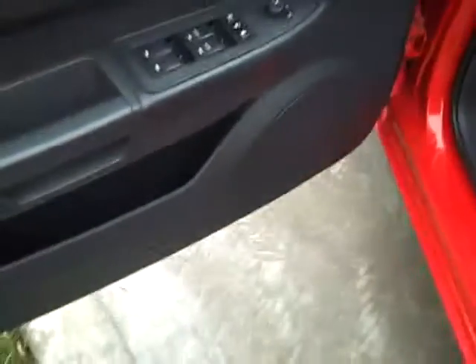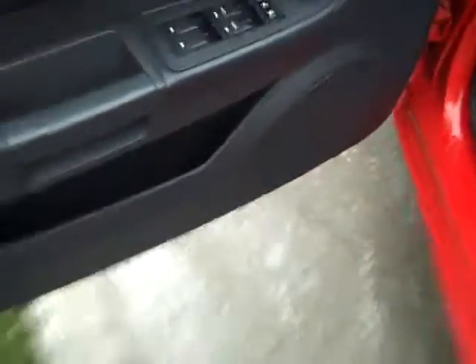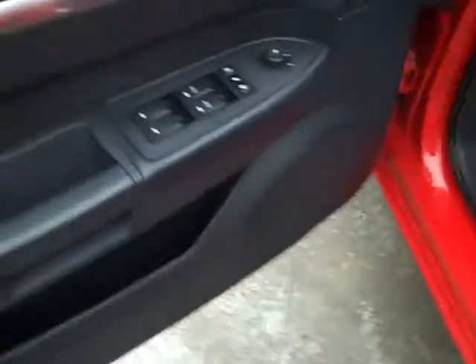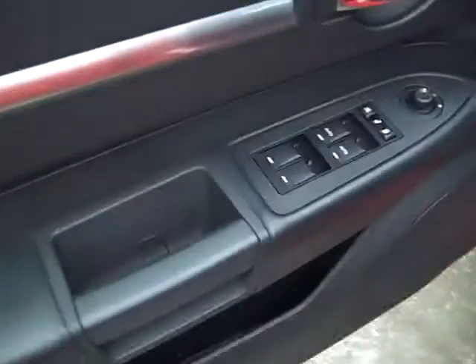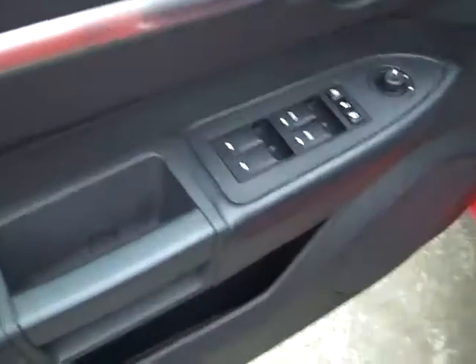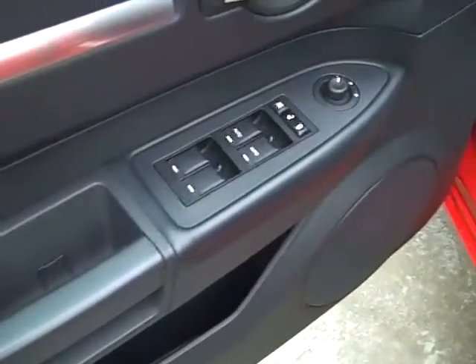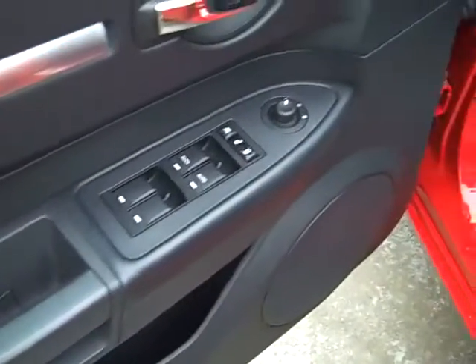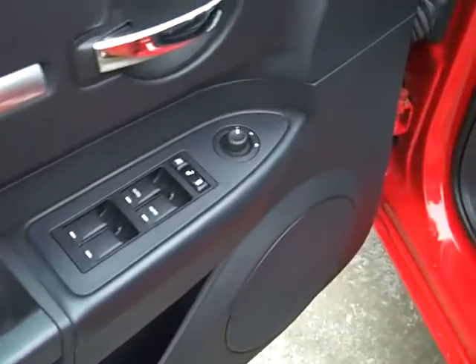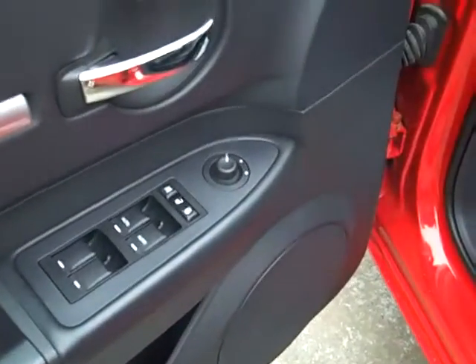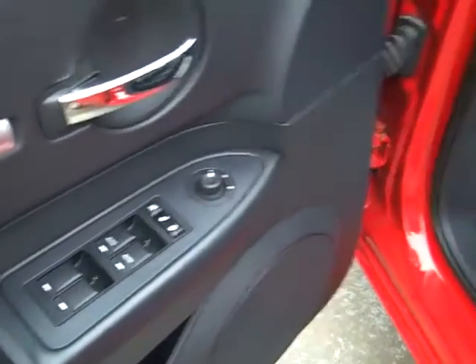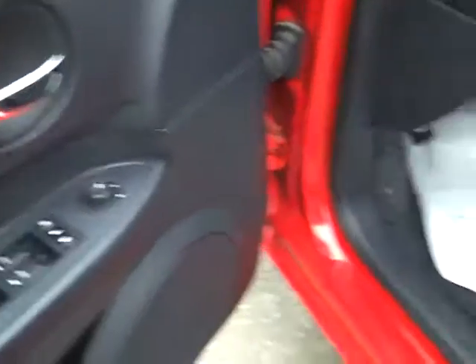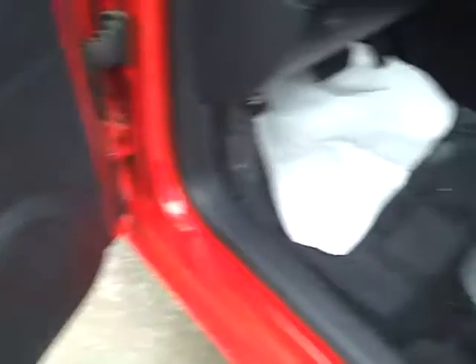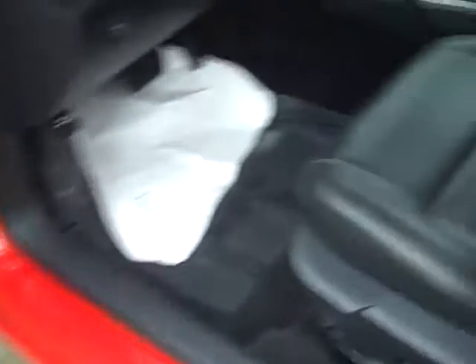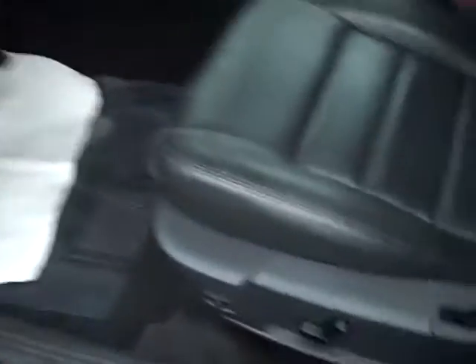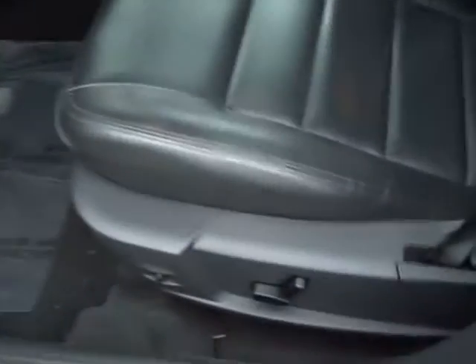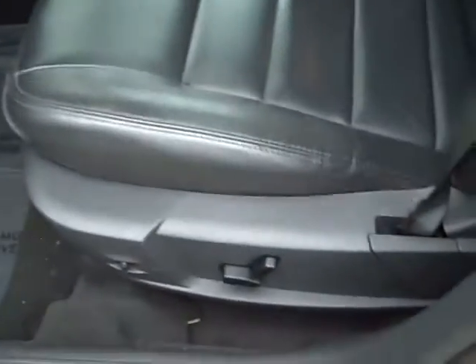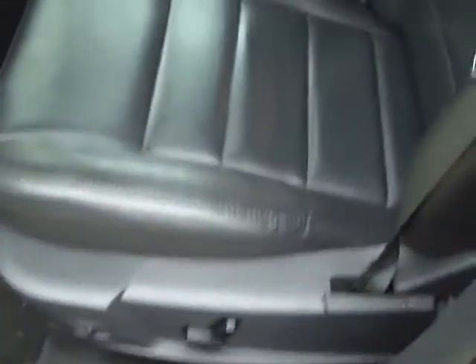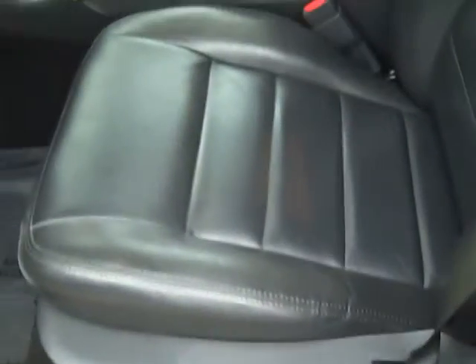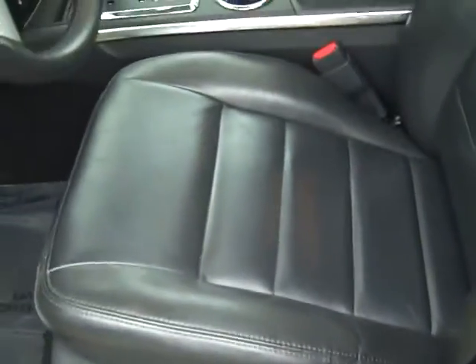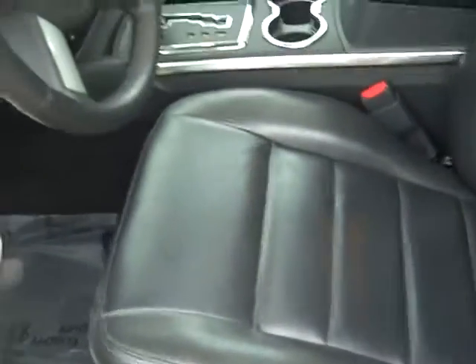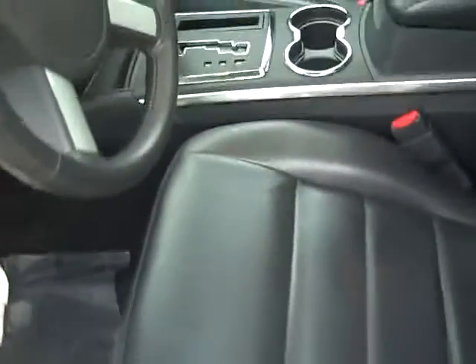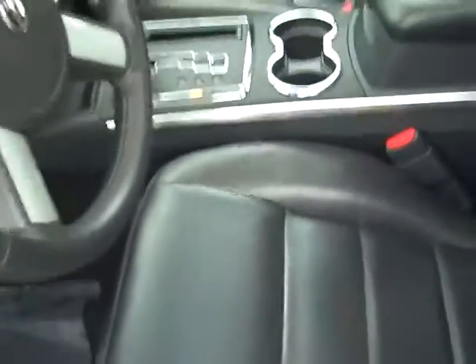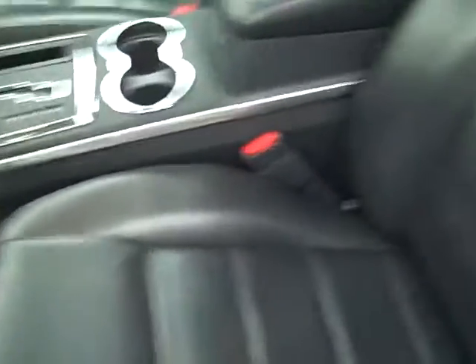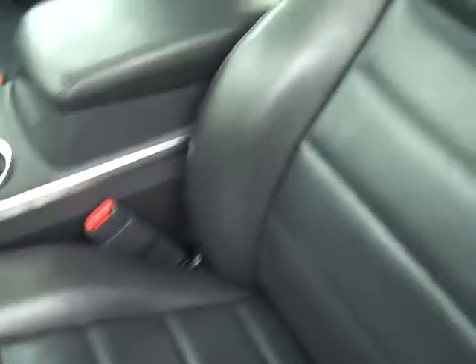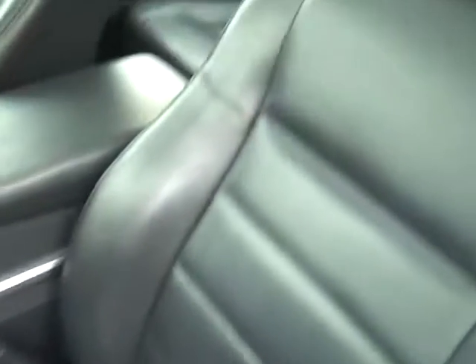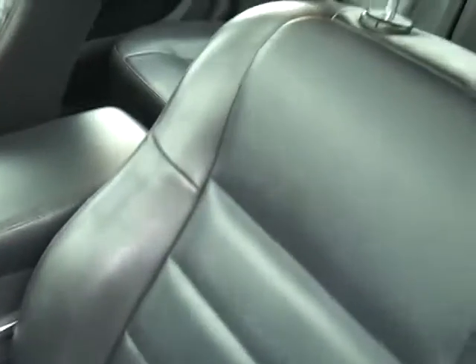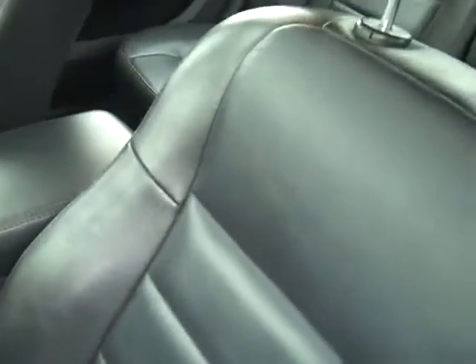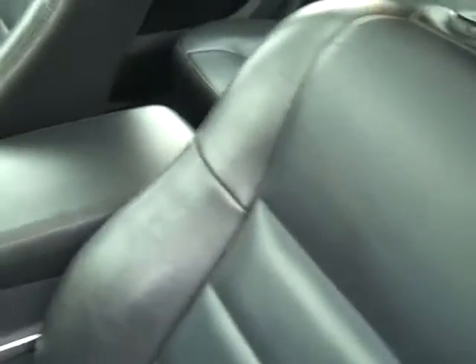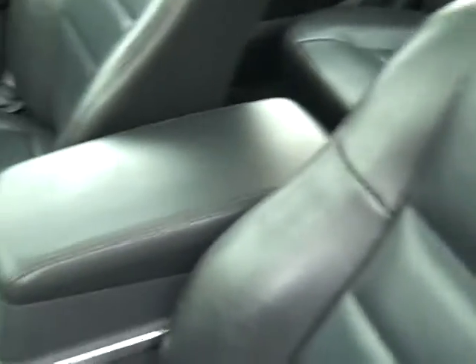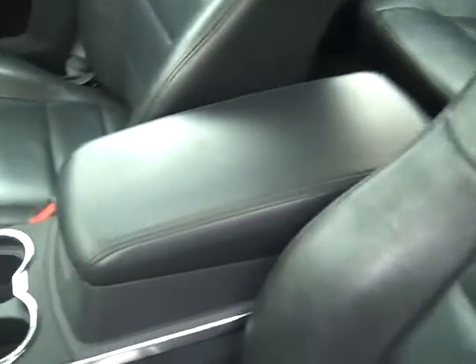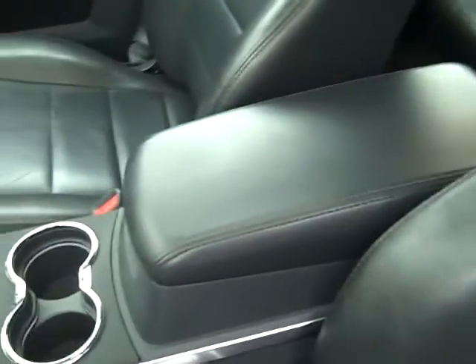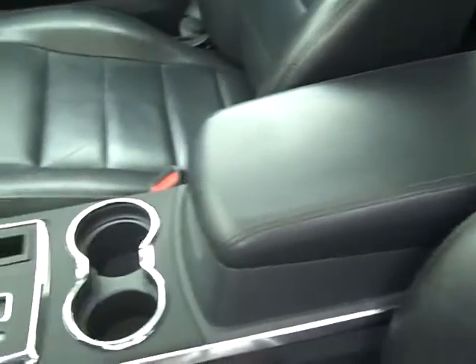Has all the windows, door locks, power mirrors, got the six-way power seat, all leather trim — it's beautiful.